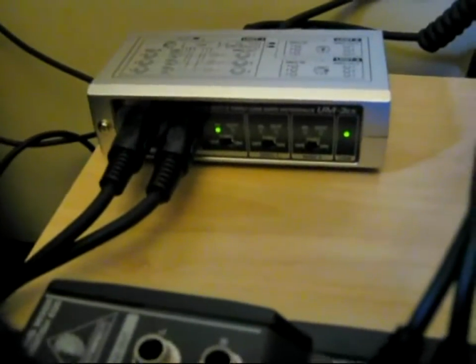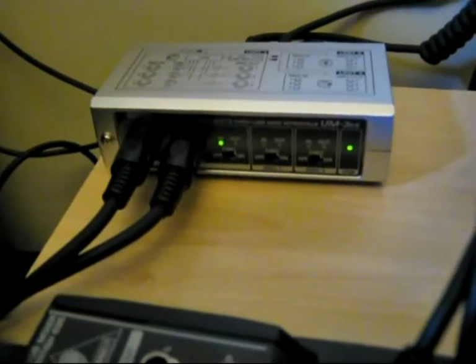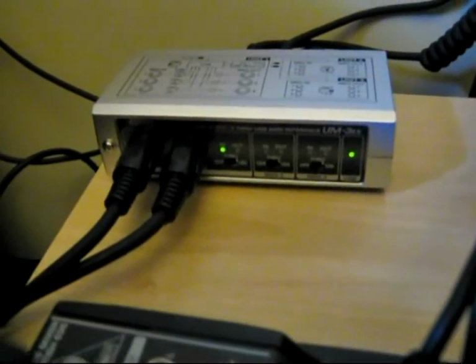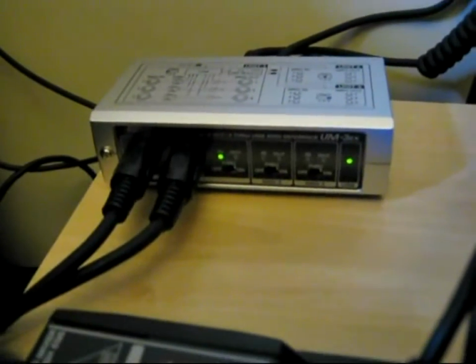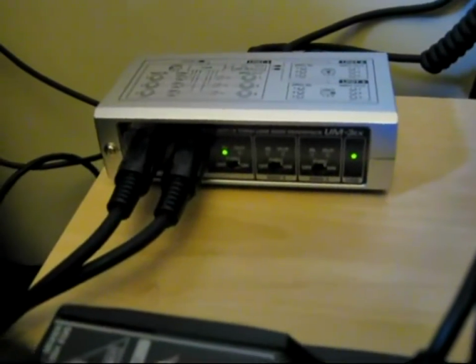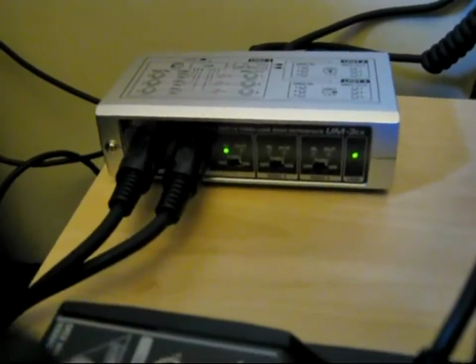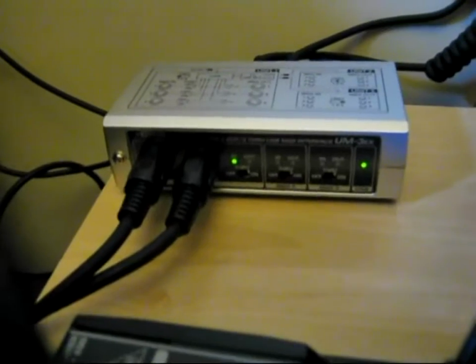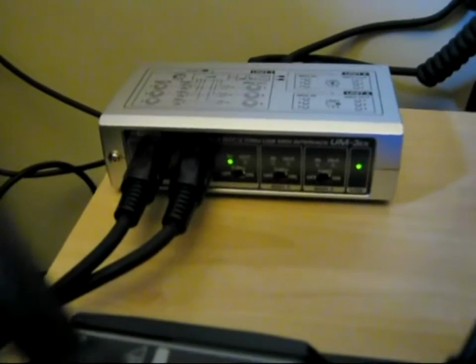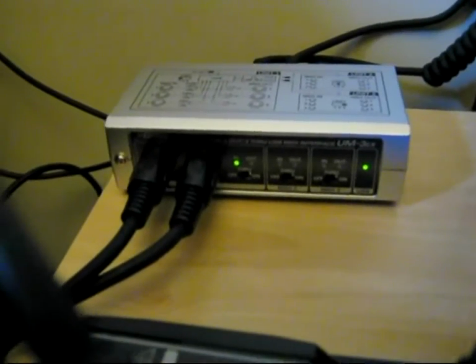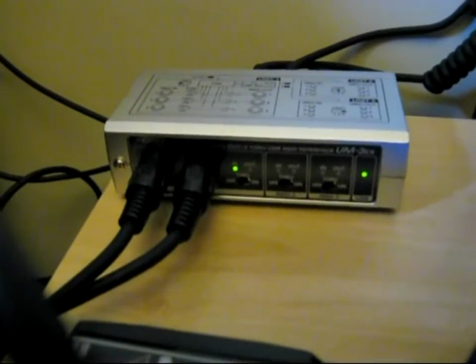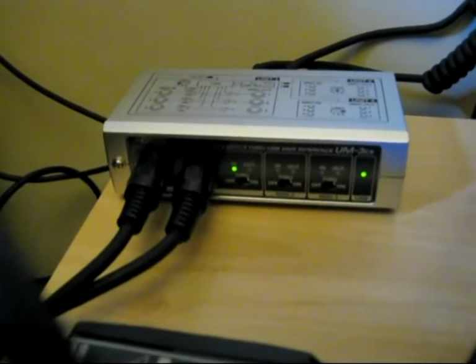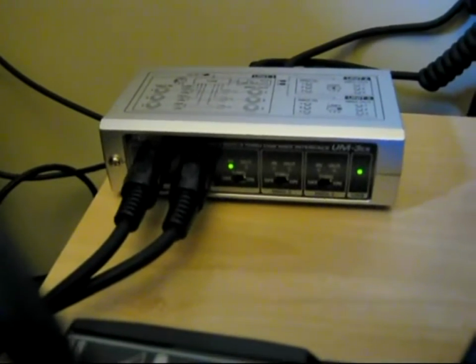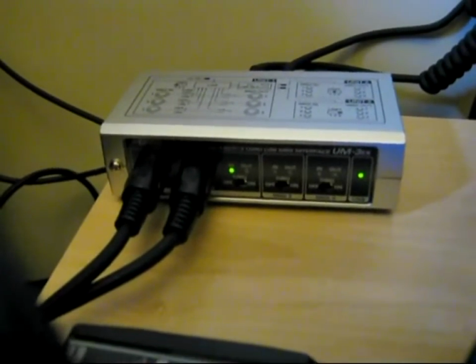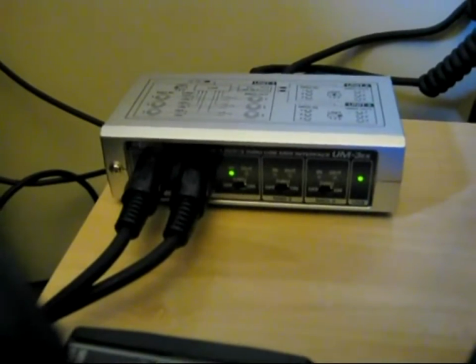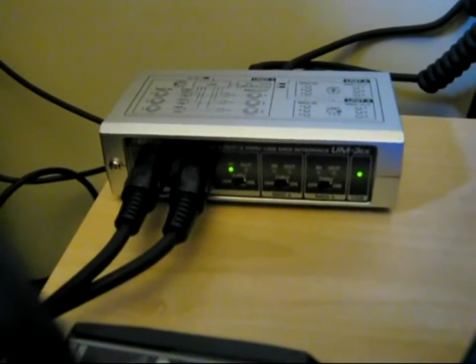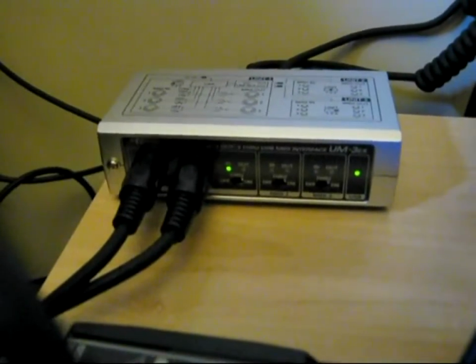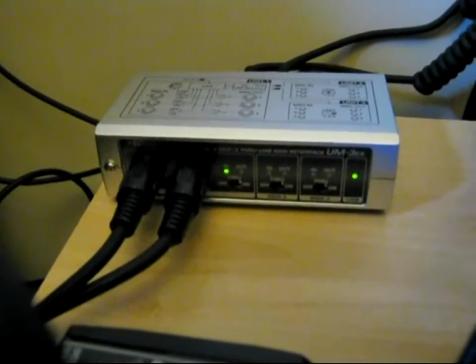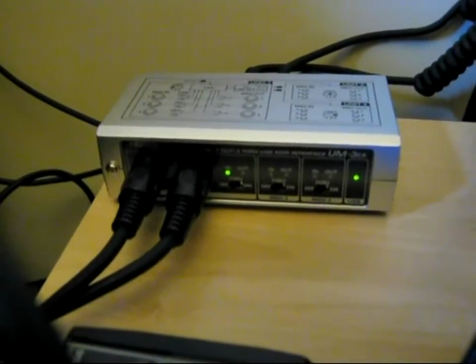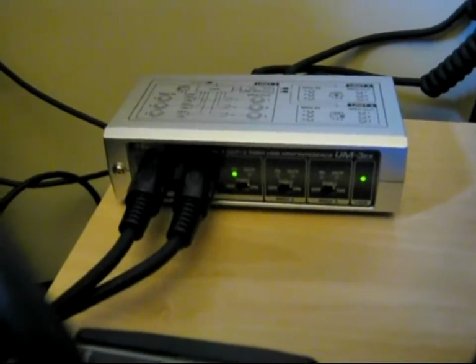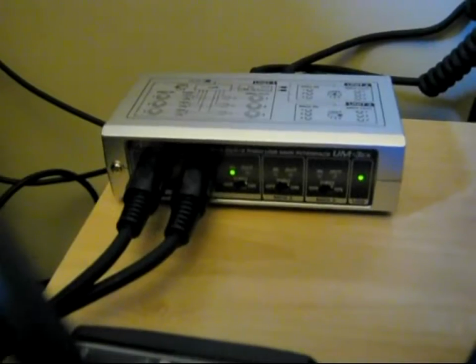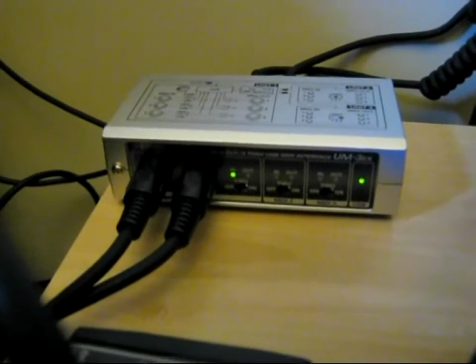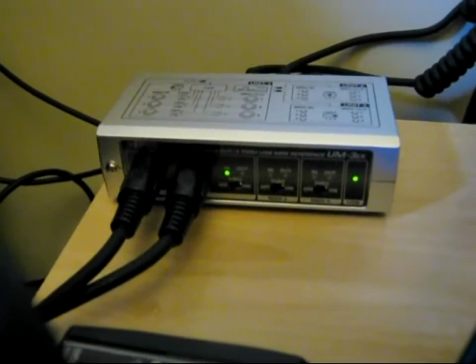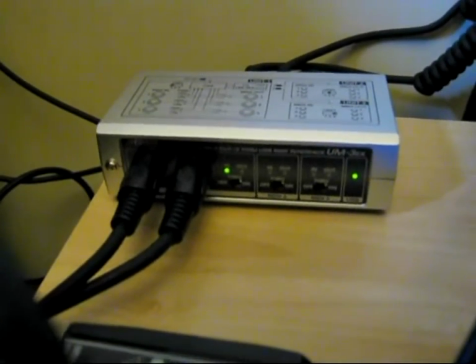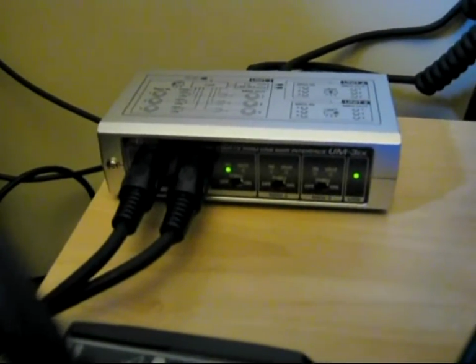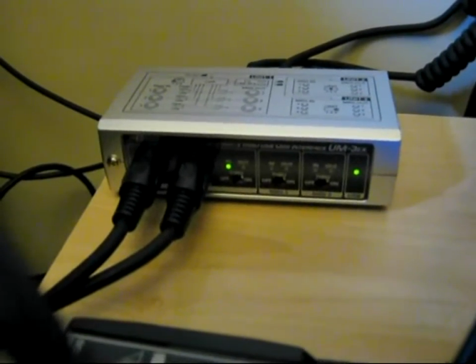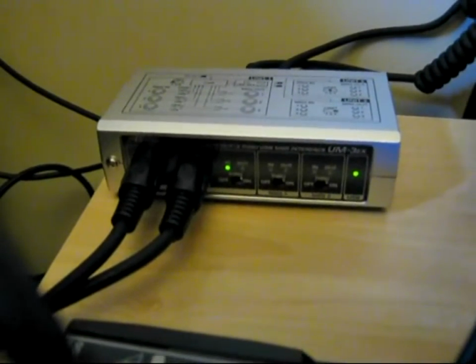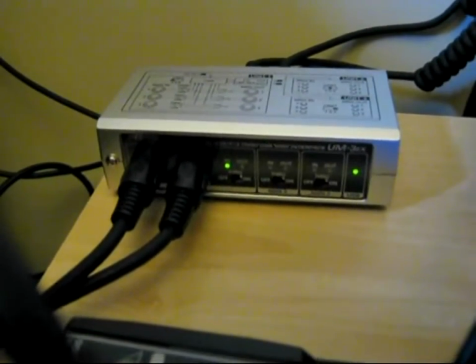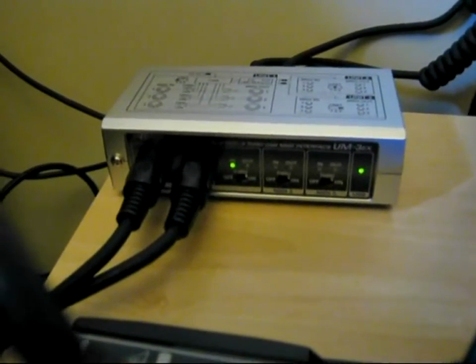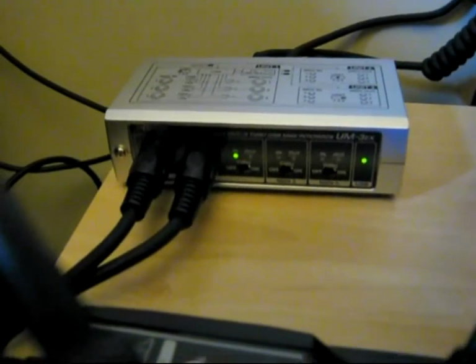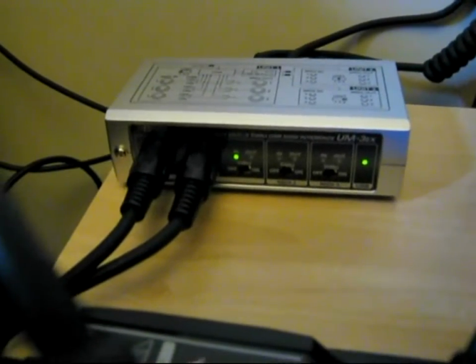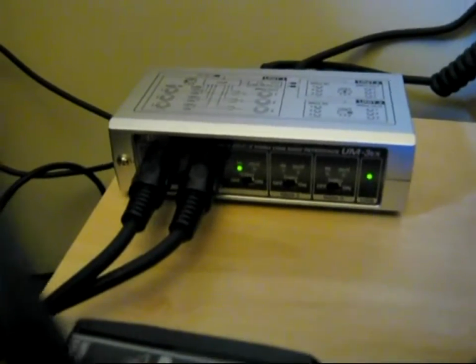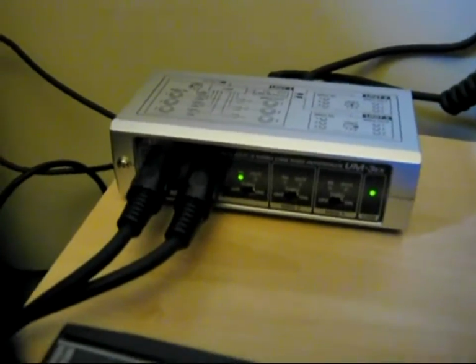Beside that is the Edirol UM3EX MIDI interface, of which I use three. This is the master unit and I have two others connected, and this gives me nine ports in total, each with in and out MIDI connections.